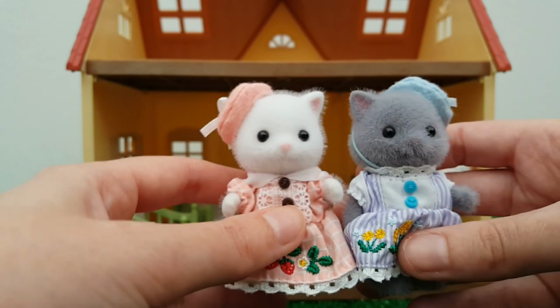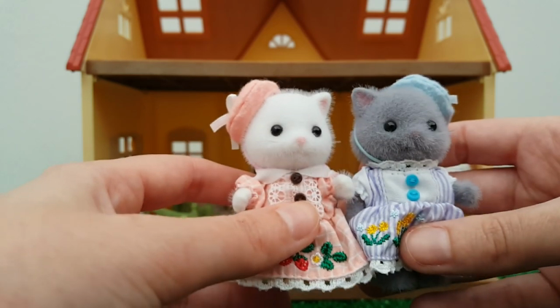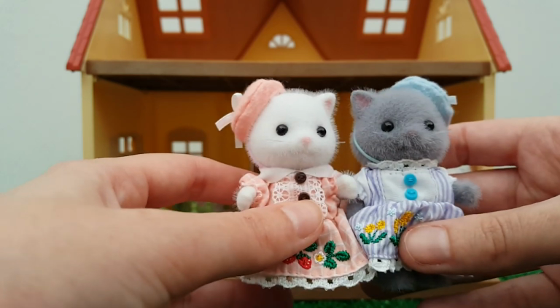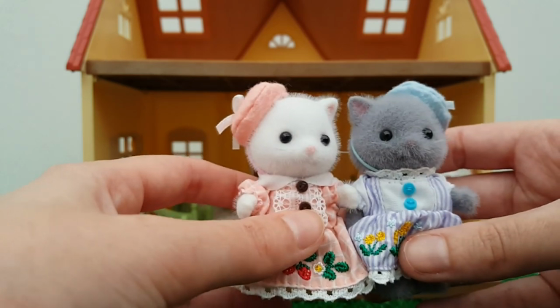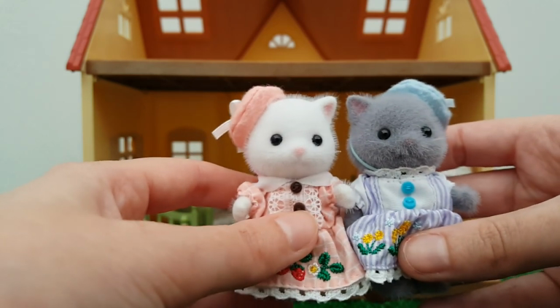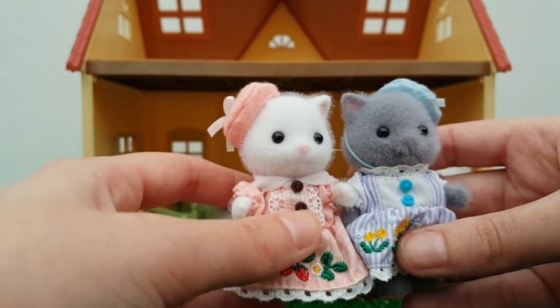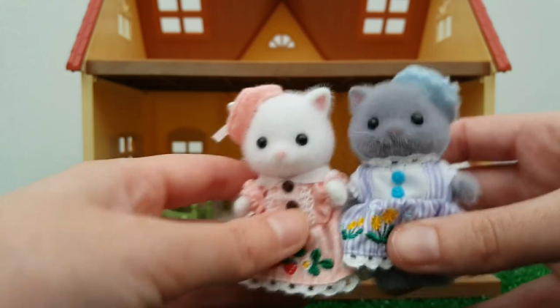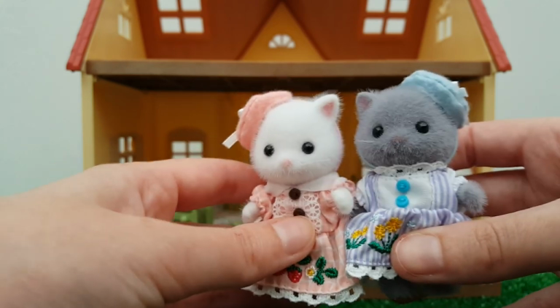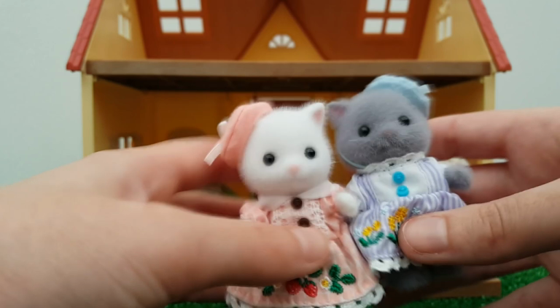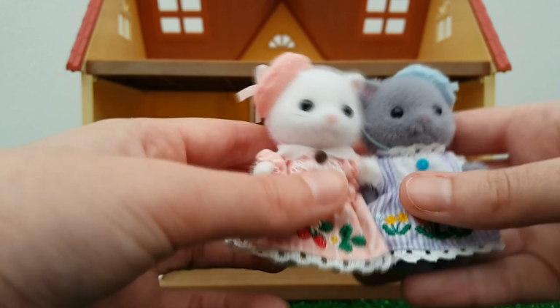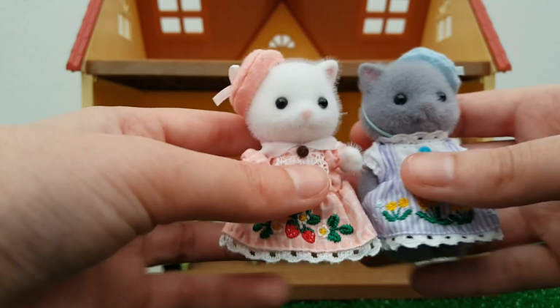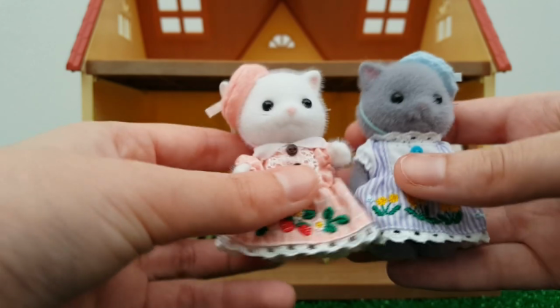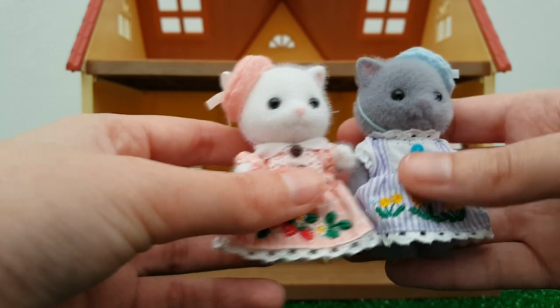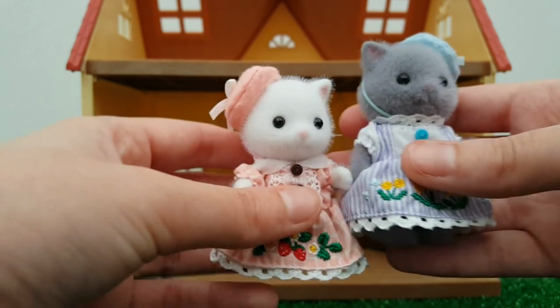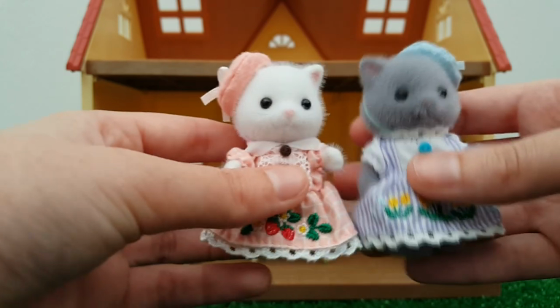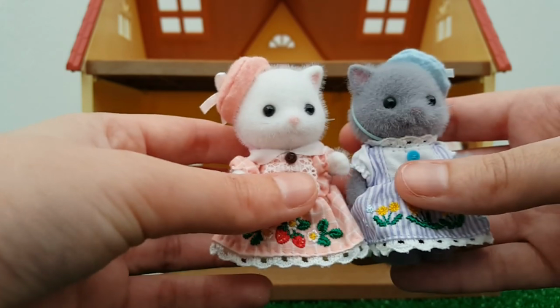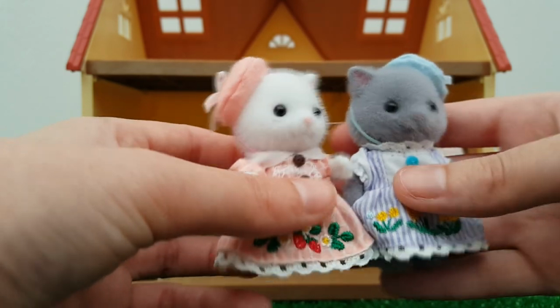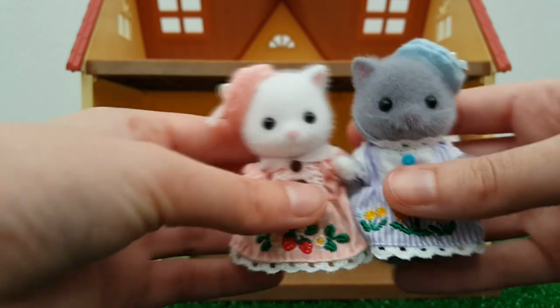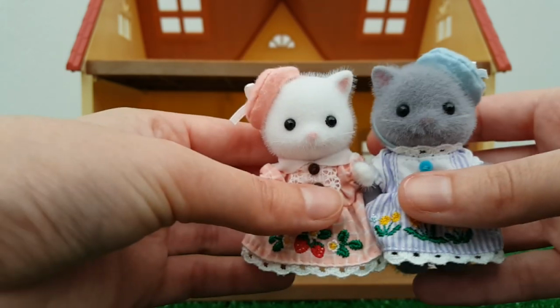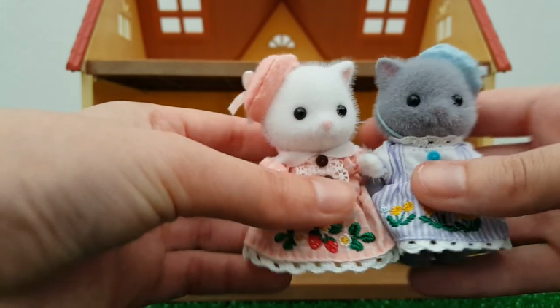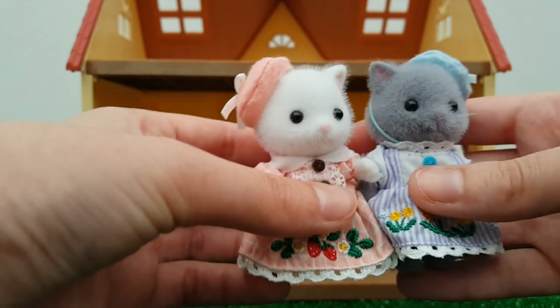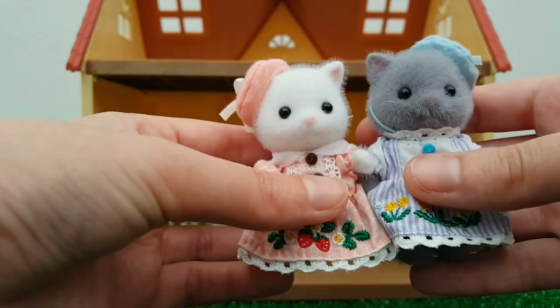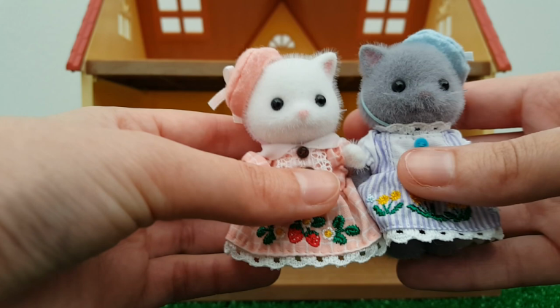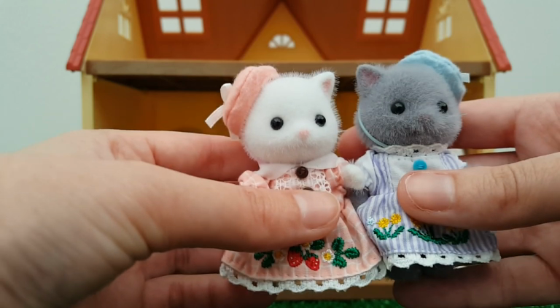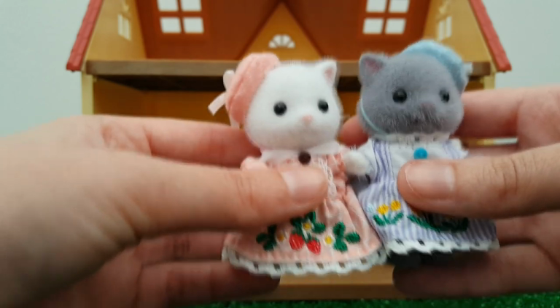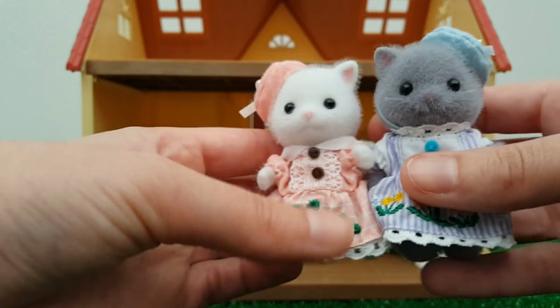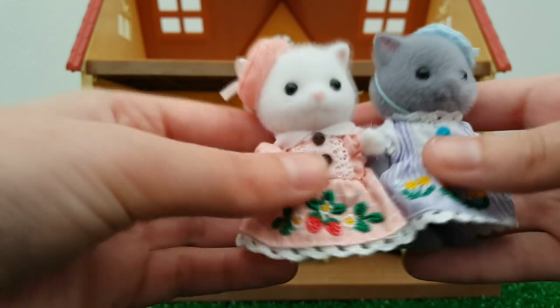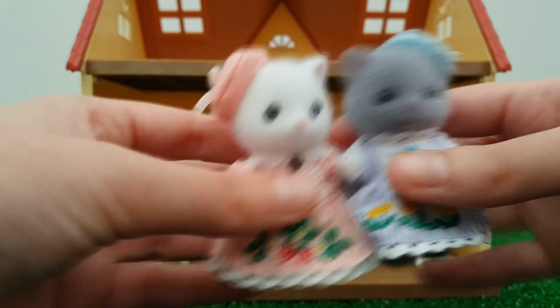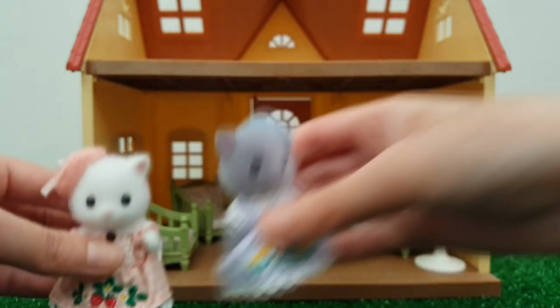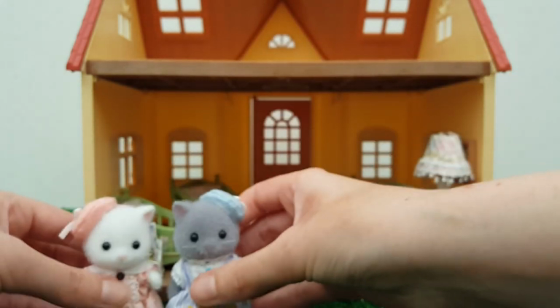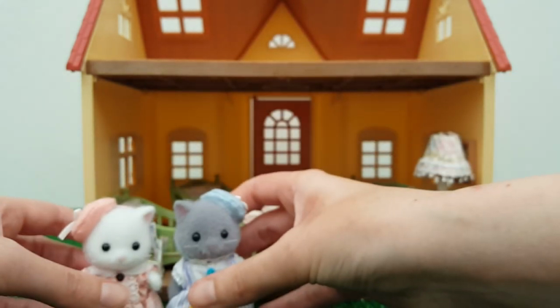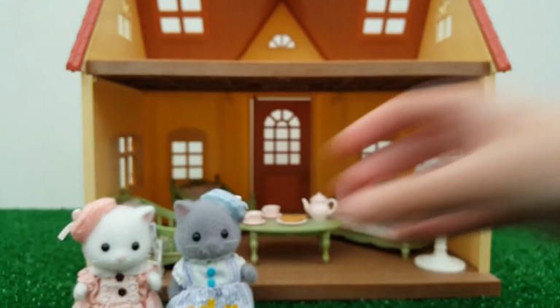I absolutely love how they look together. I love the colorations they've chosen with their fur colors, and I love that they wear their little hats on different ears. I just think they look so cute, like they're all dressed up to have a nice tea with their mother.